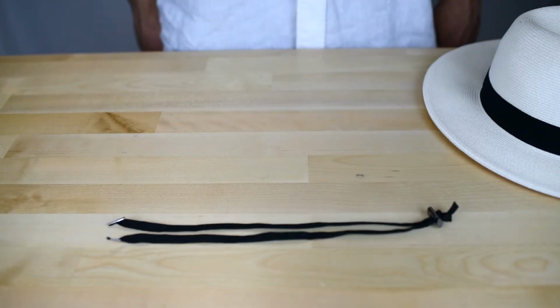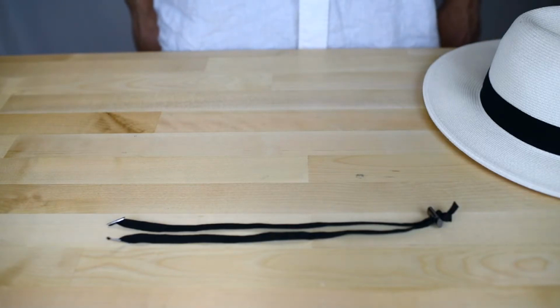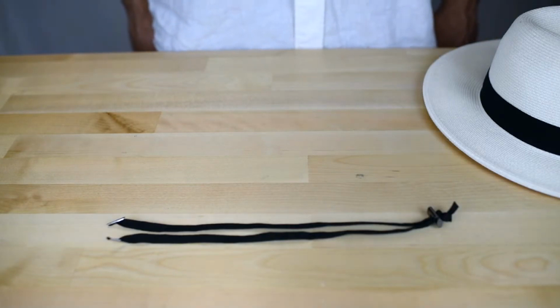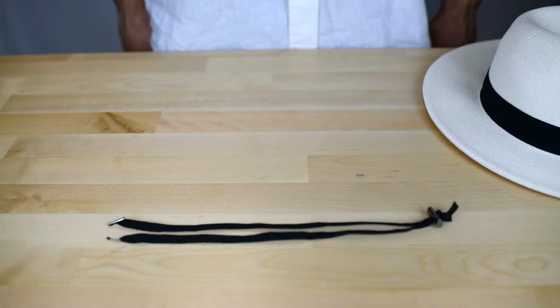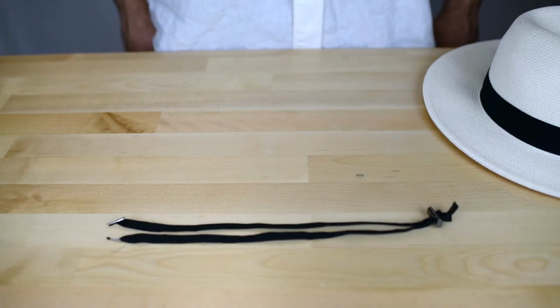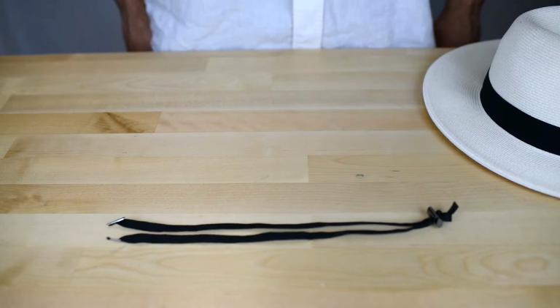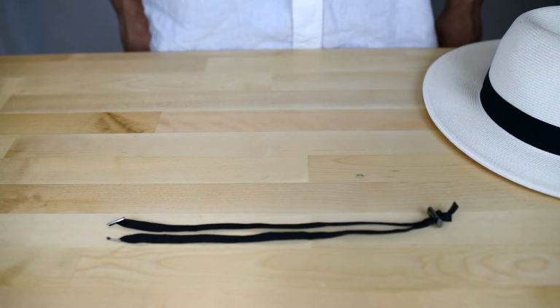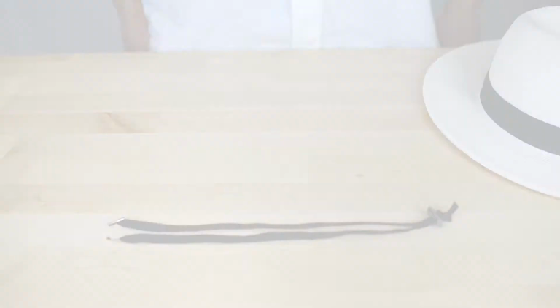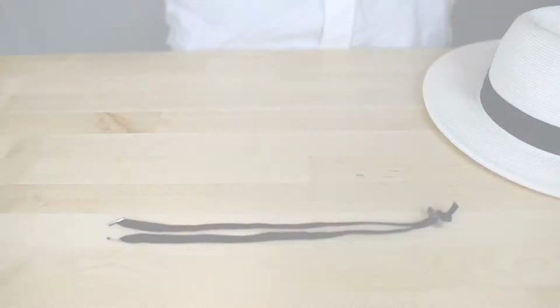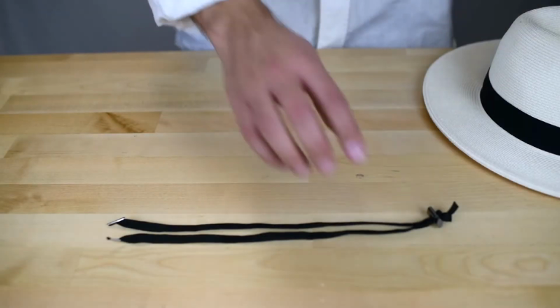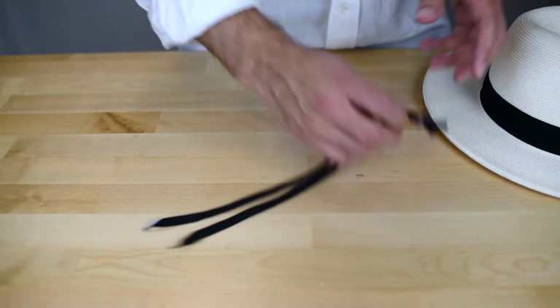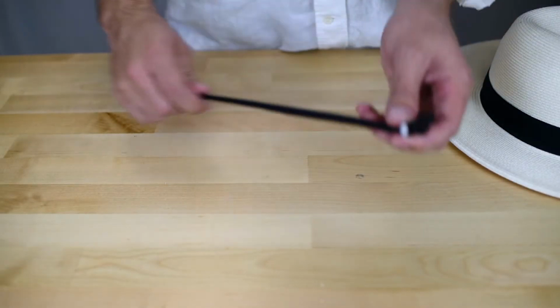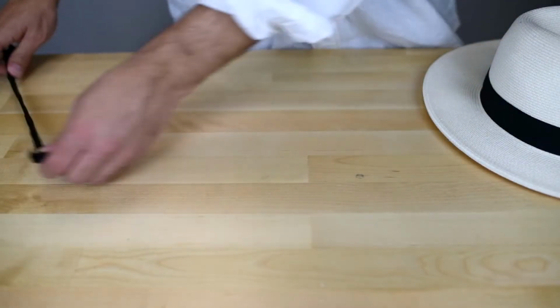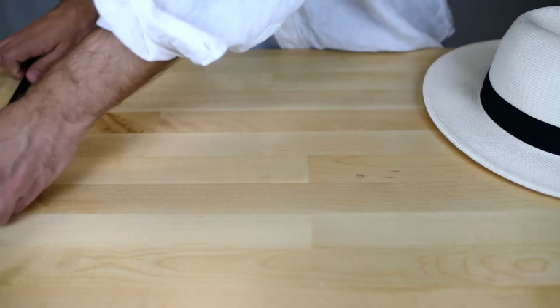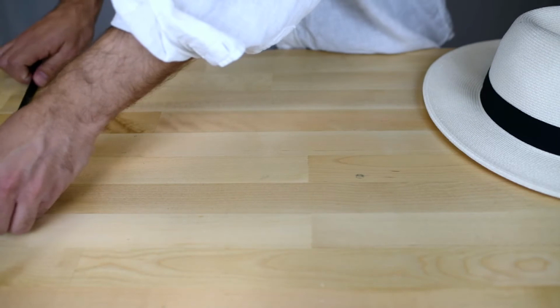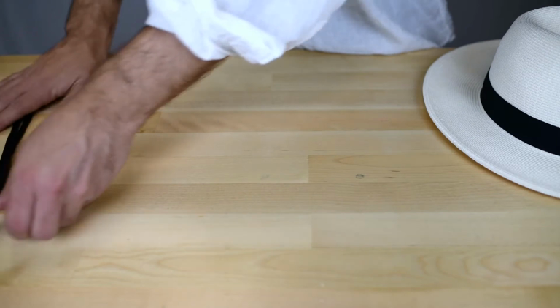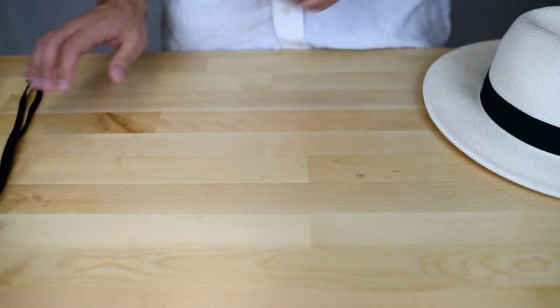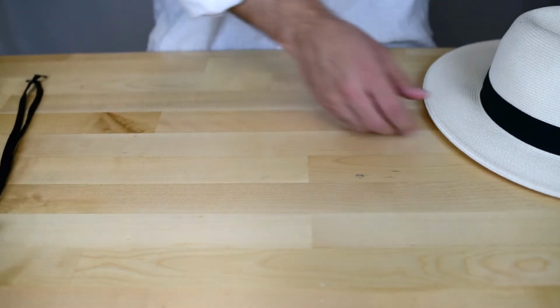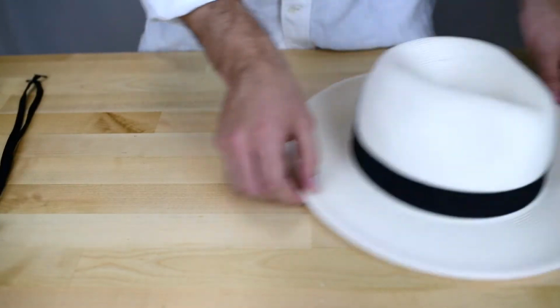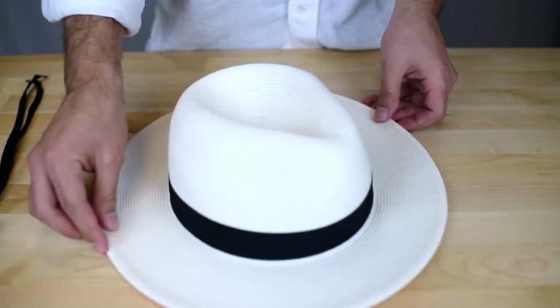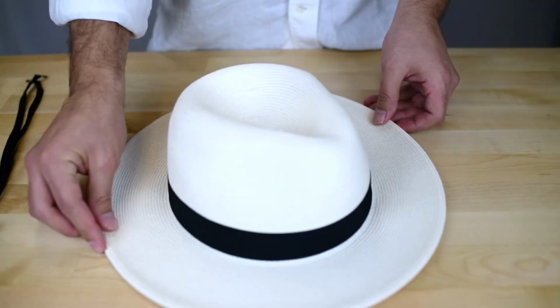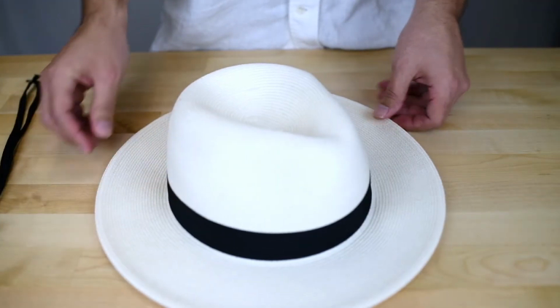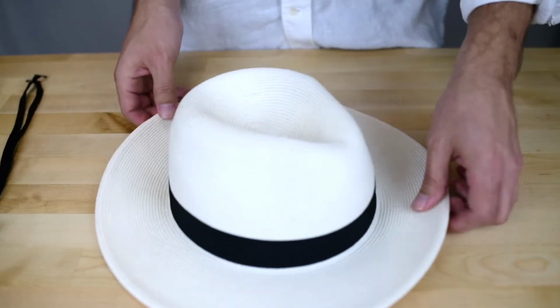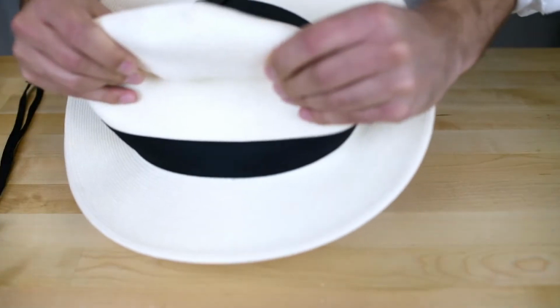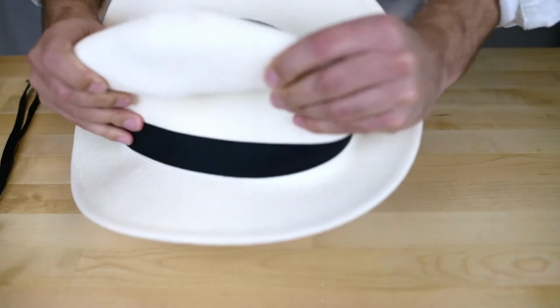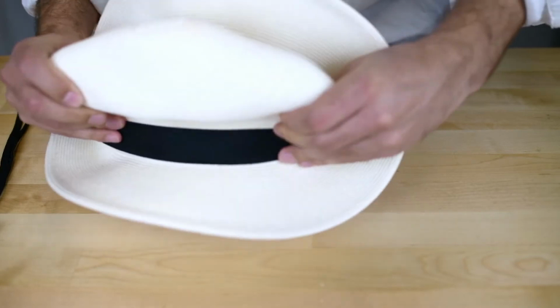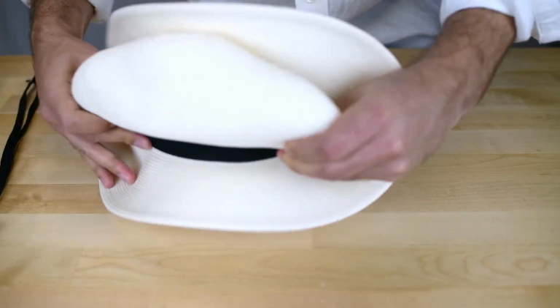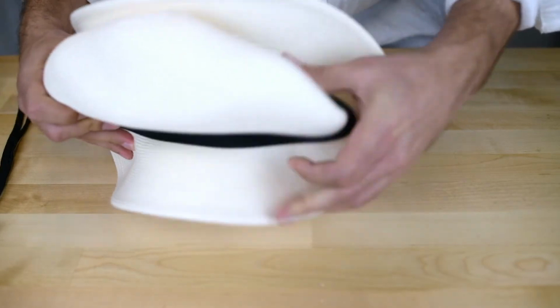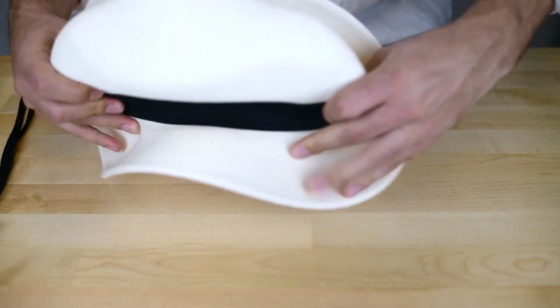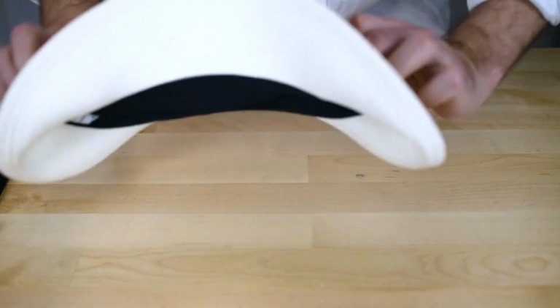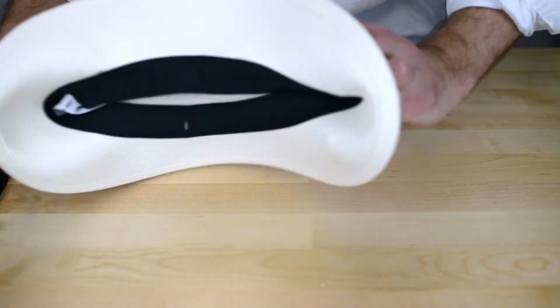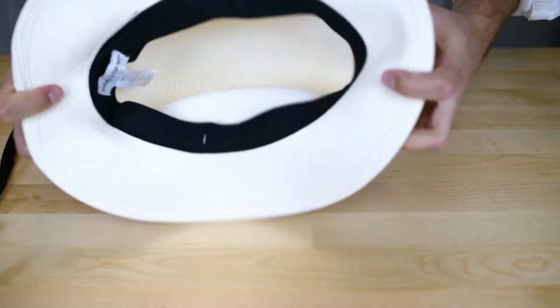This is how you pack and roll your hat using your chin cord strap. Step one: put your chin cord strap aside, take your hat, and depress the top of your hat so that you're able to fold it flat.